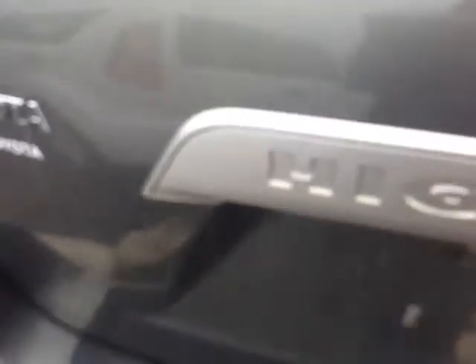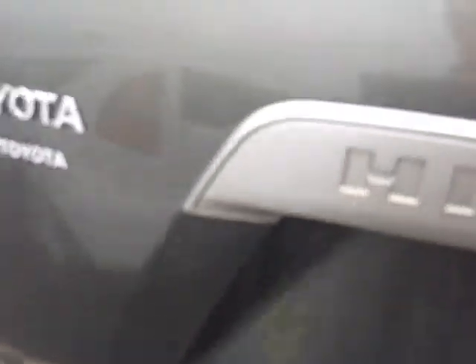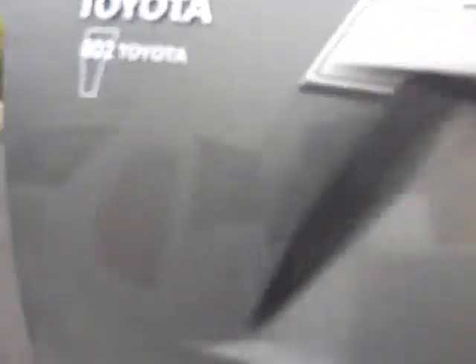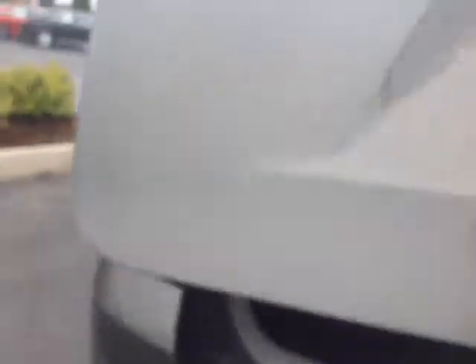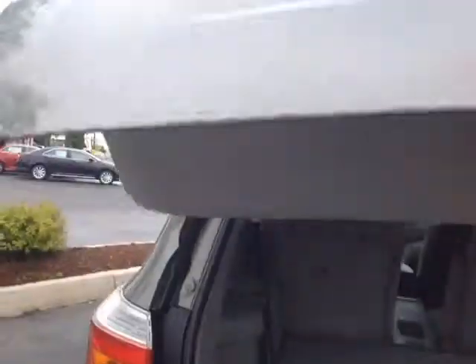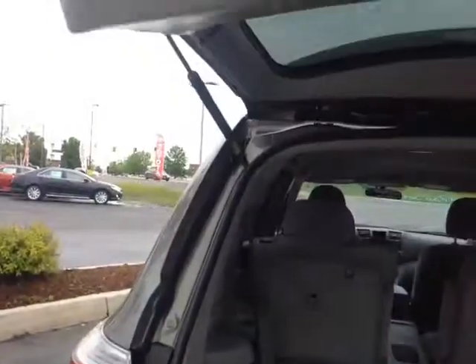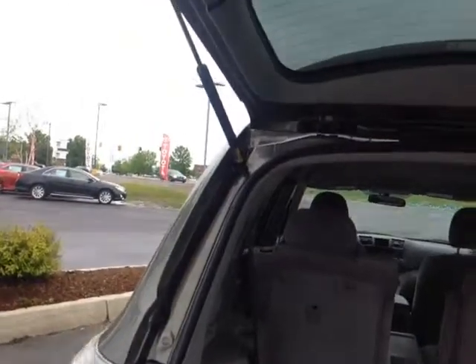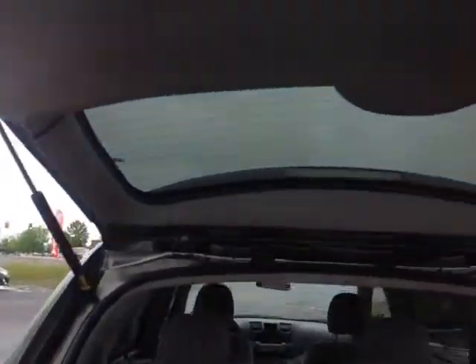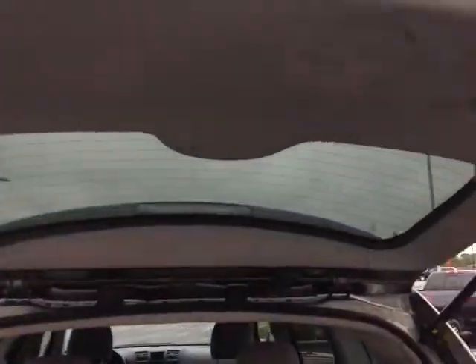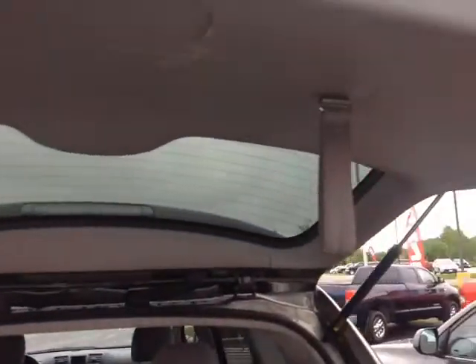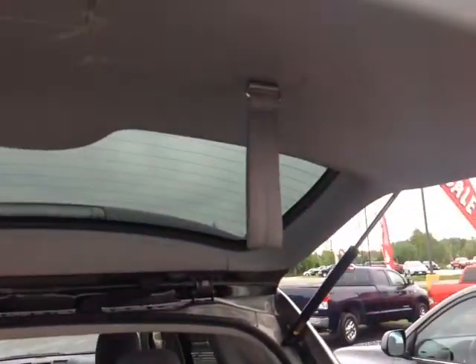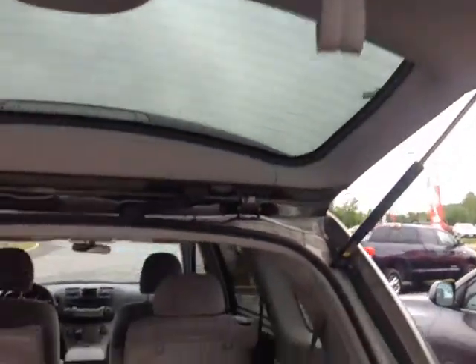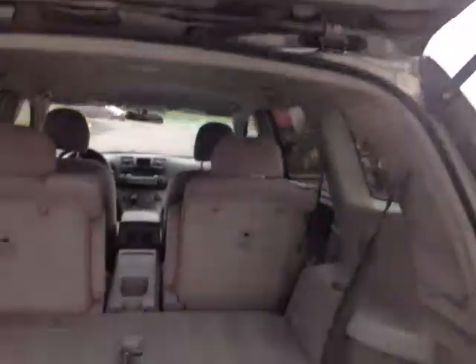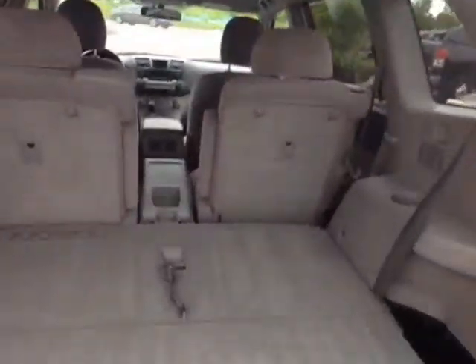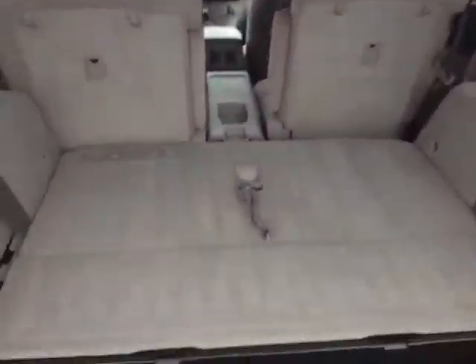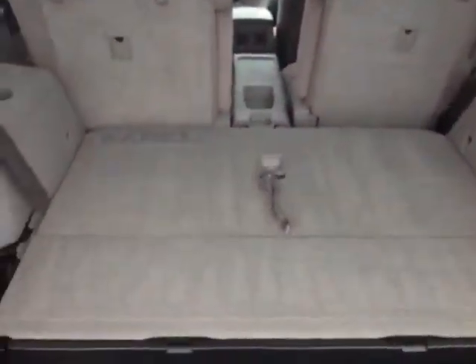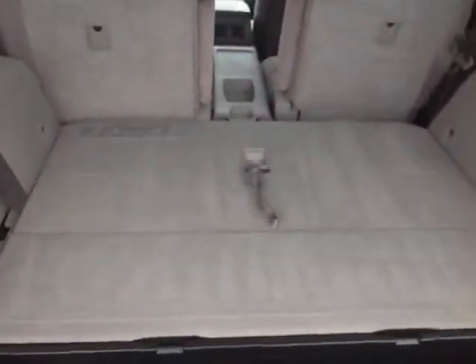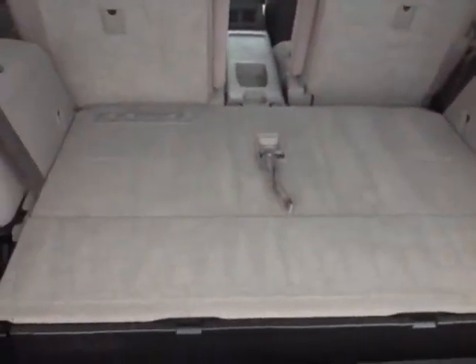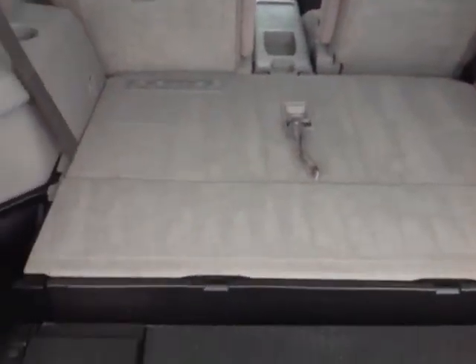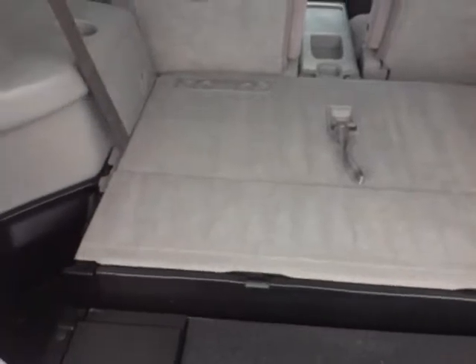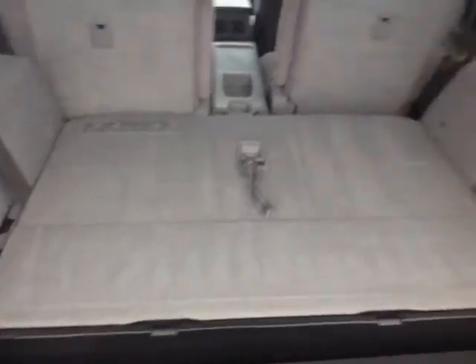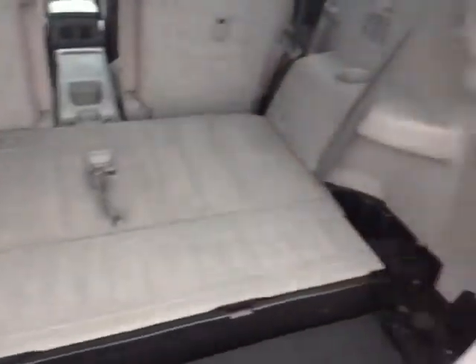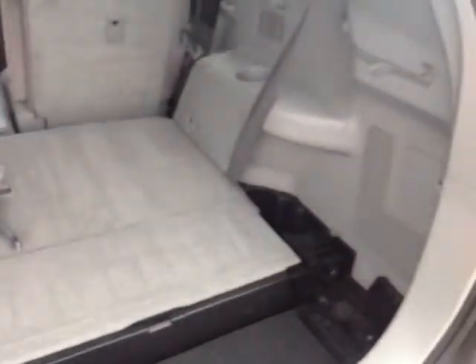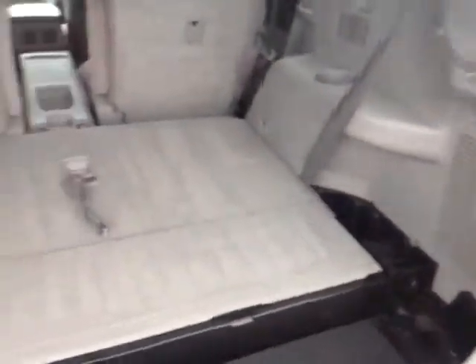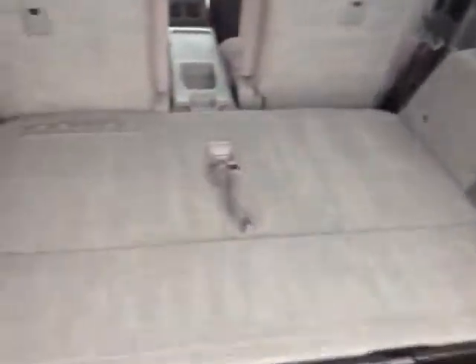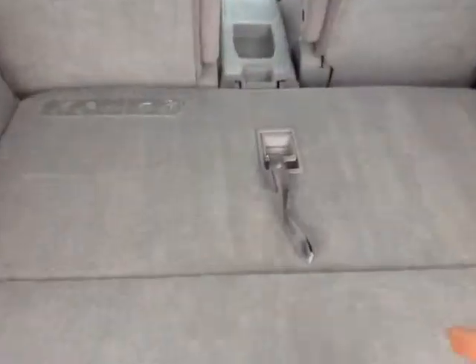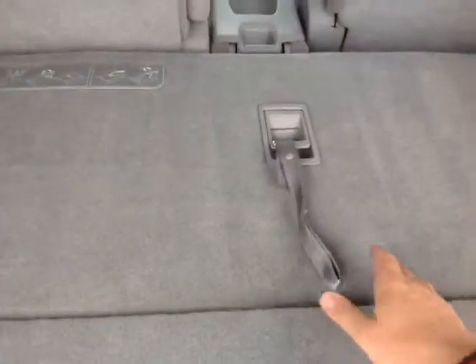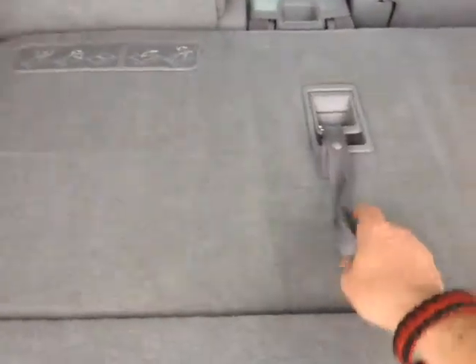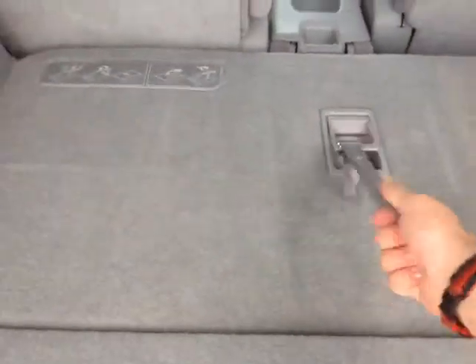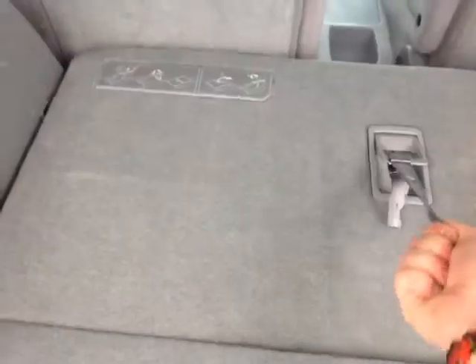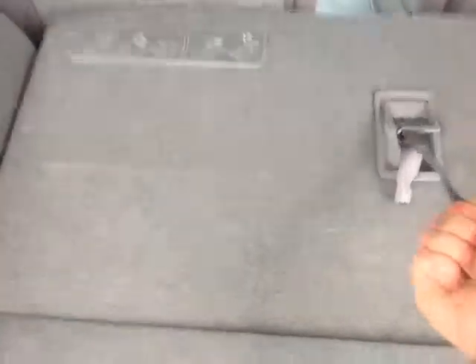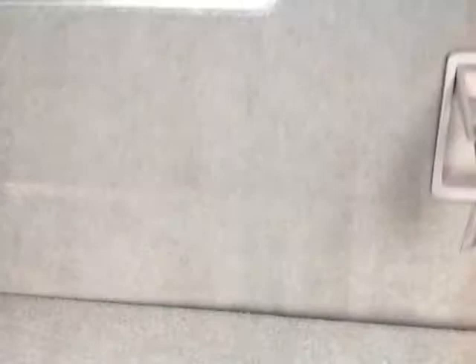There's a hydraulically assisted lift gate with a convenient pull-down handle, and a bench third row seat. As you can see, when we fold that down it opens up a lot of extra cargo space, but I'll pull it up so I can show you in a minute.